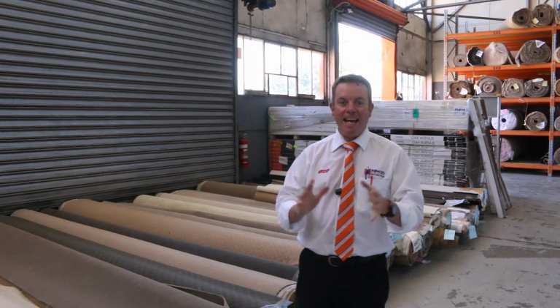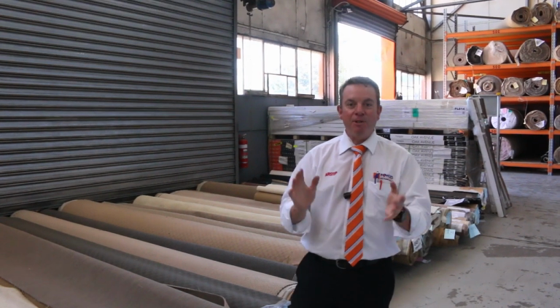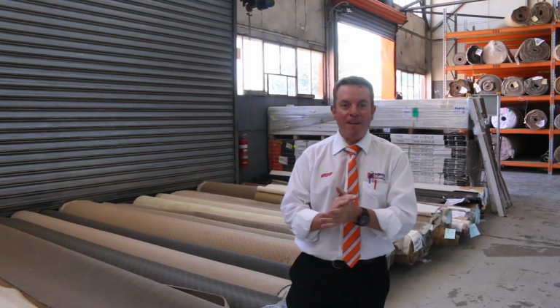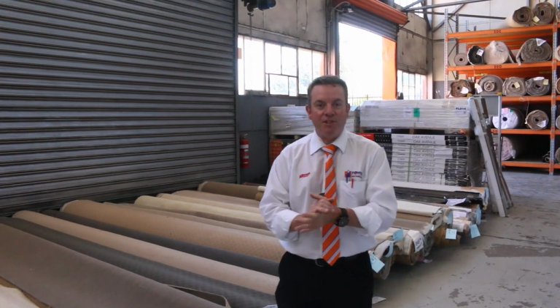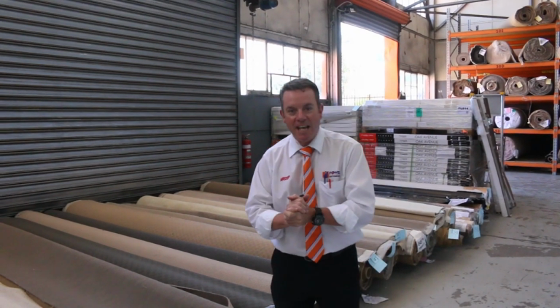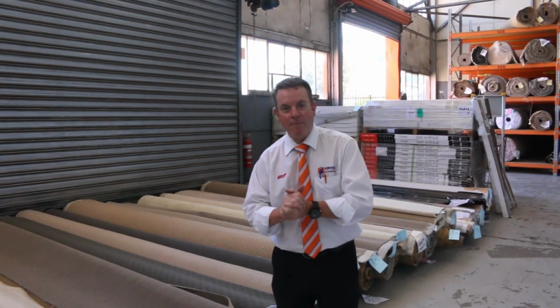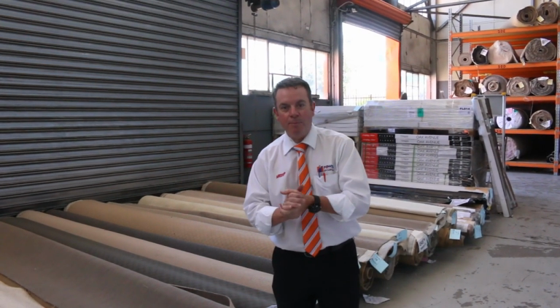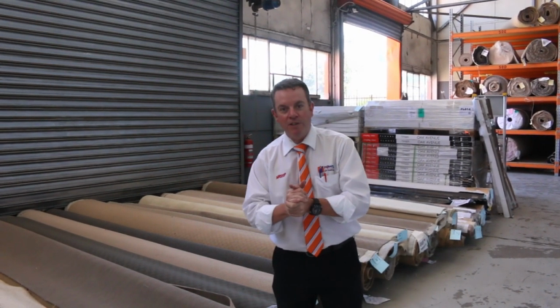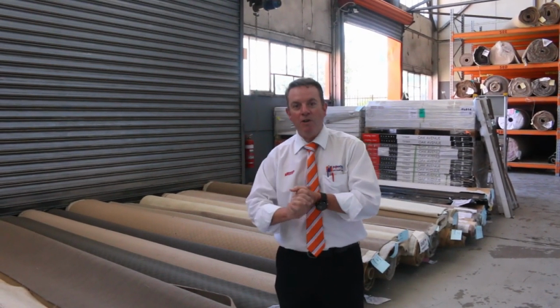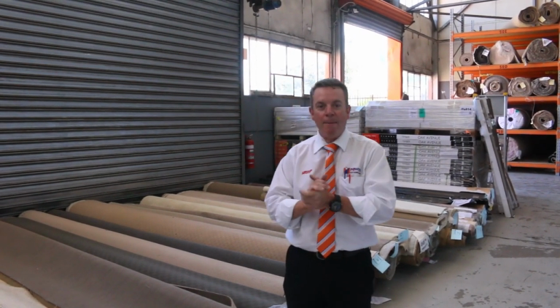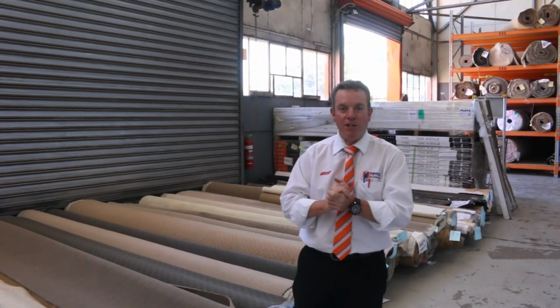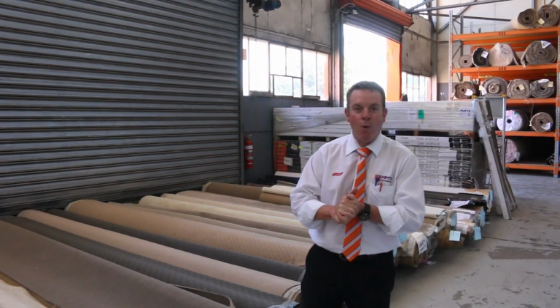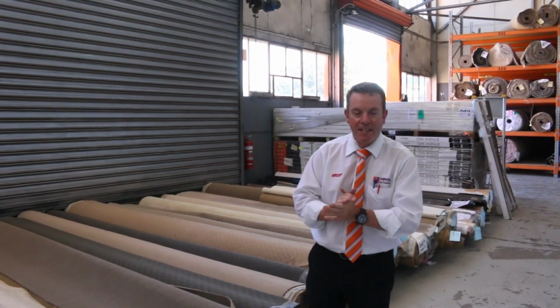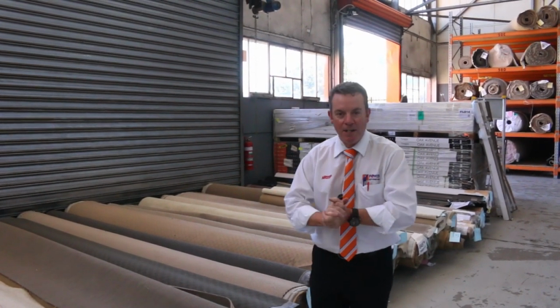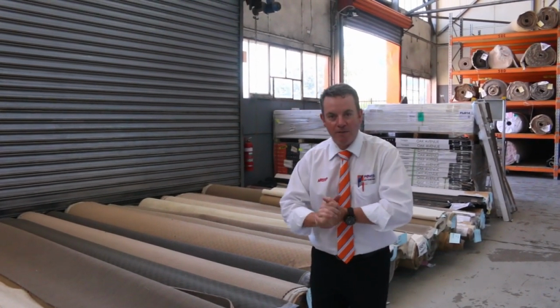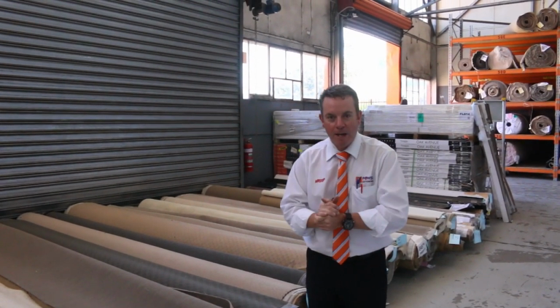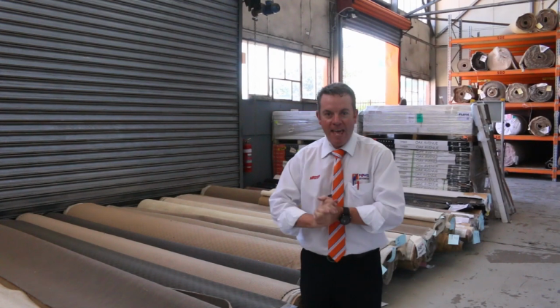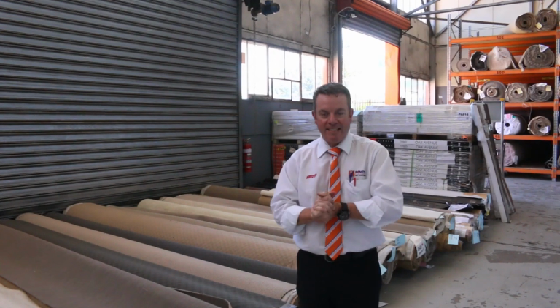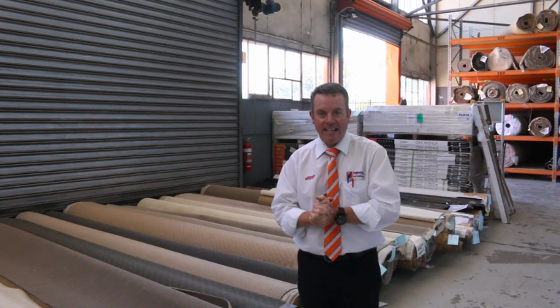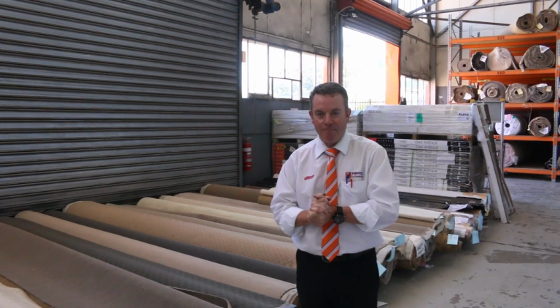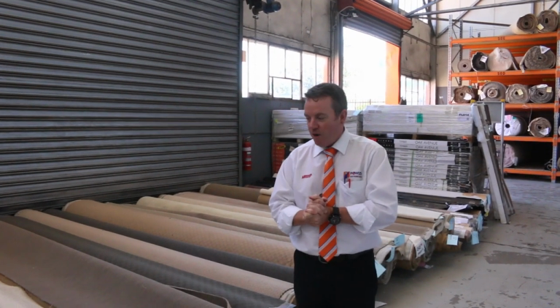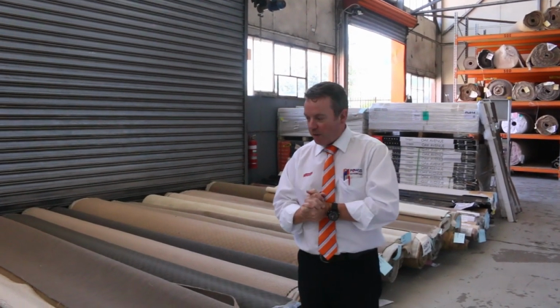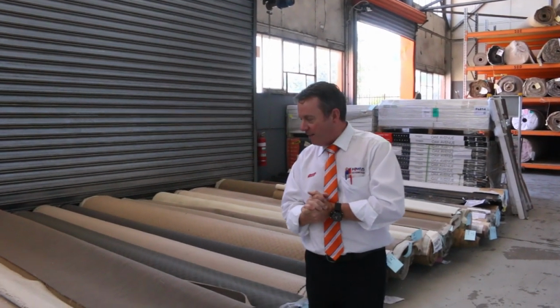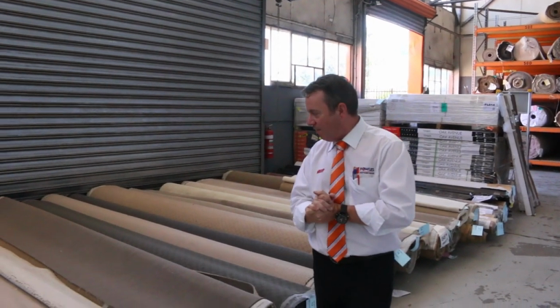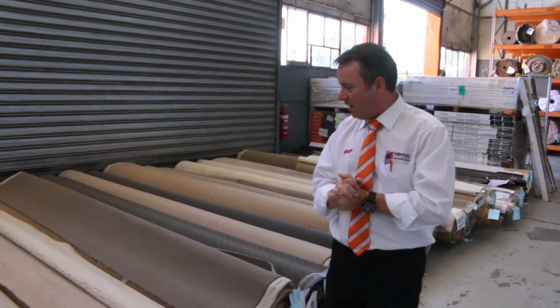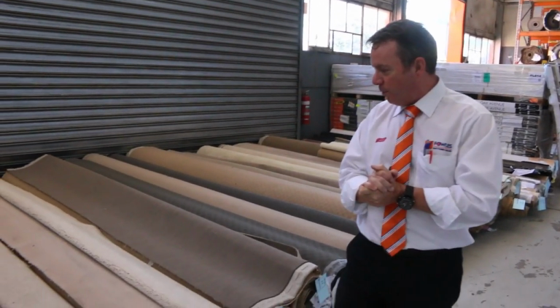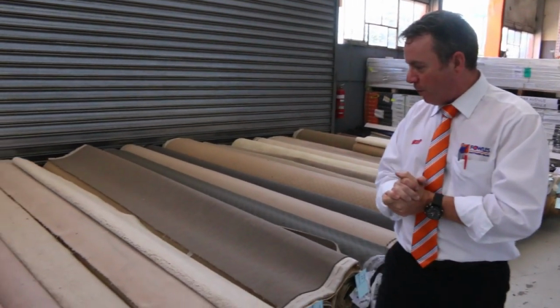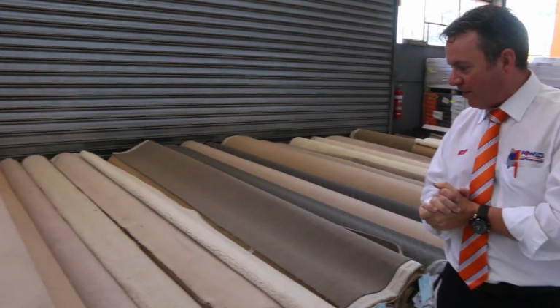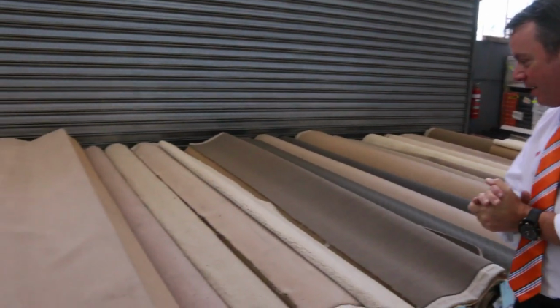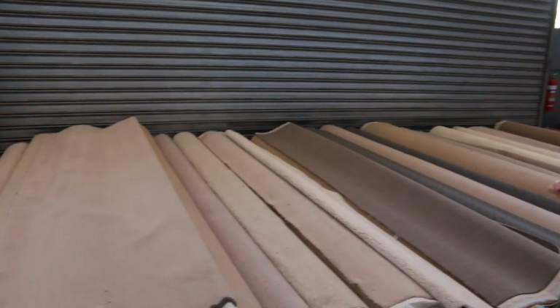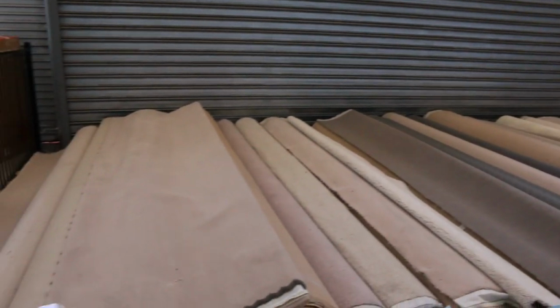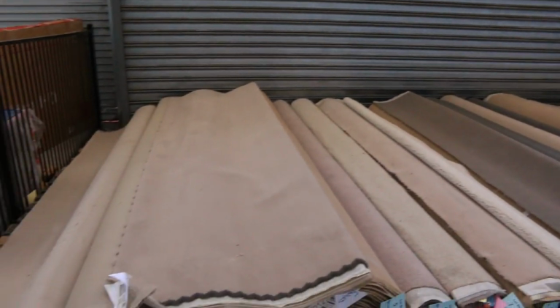G'day, I'm John from Fowles Auction Sales. I'm here to preview tomorrow's carpet auction. It's Wednesday the 23rd of October at 10am. Let's have a look at these beautiful rolls that have come in for this week's auction.